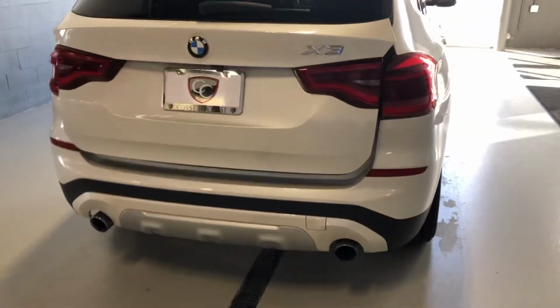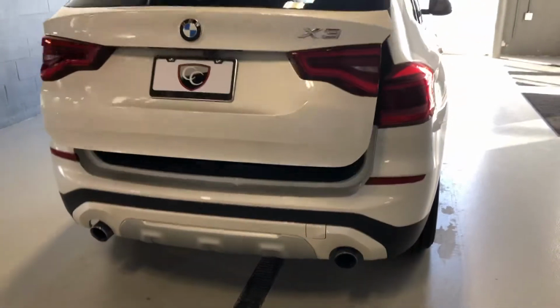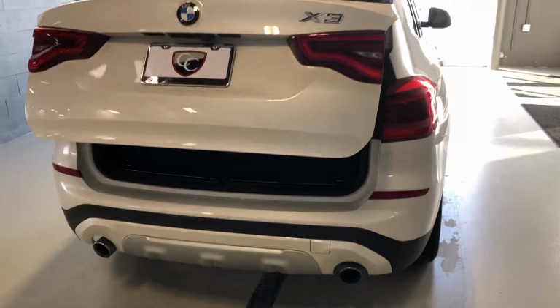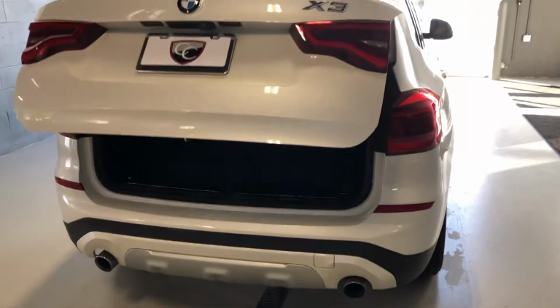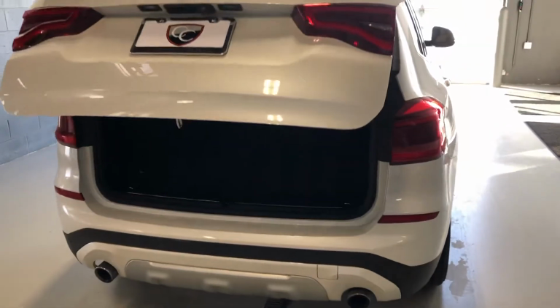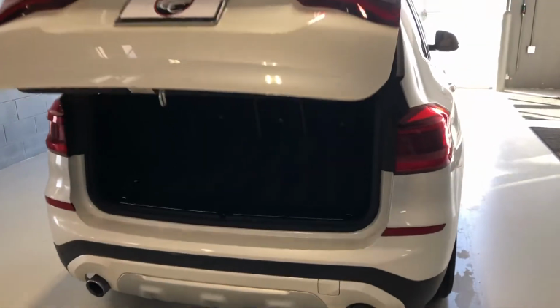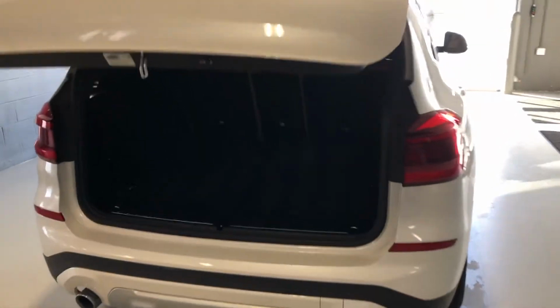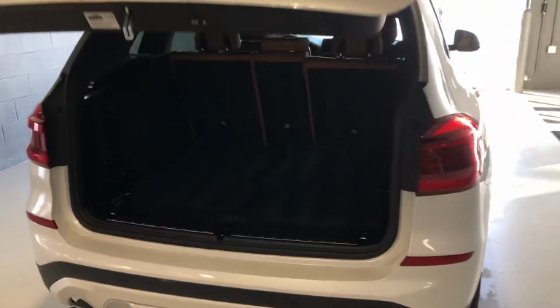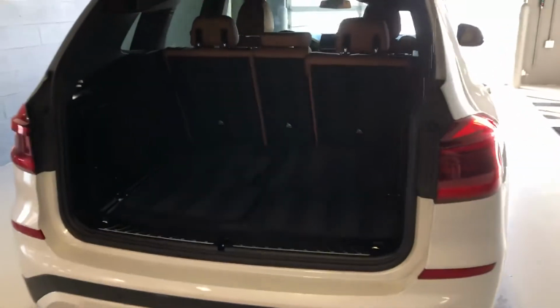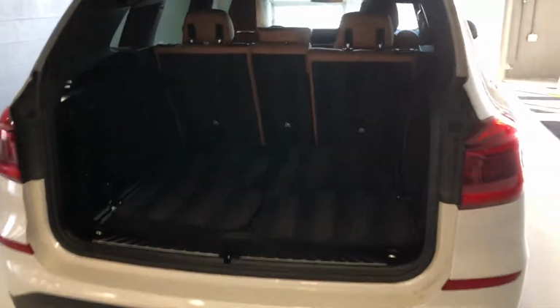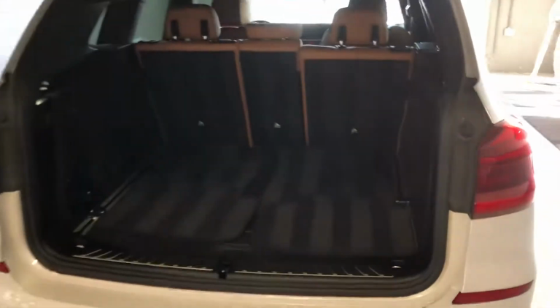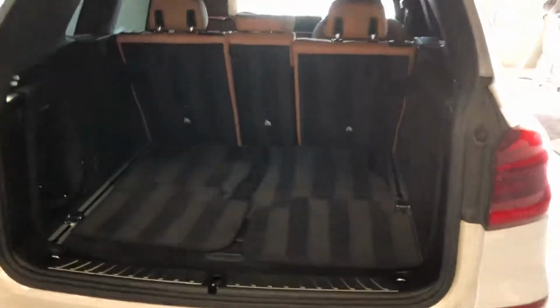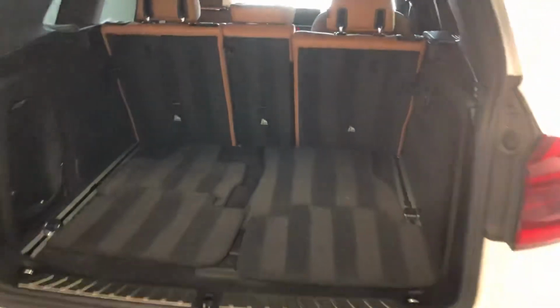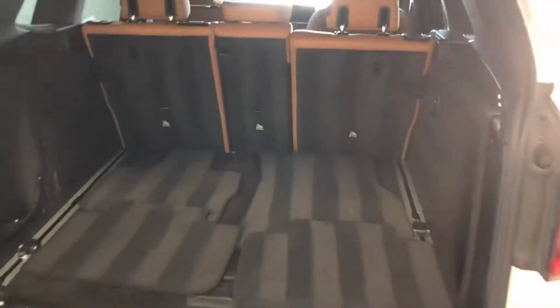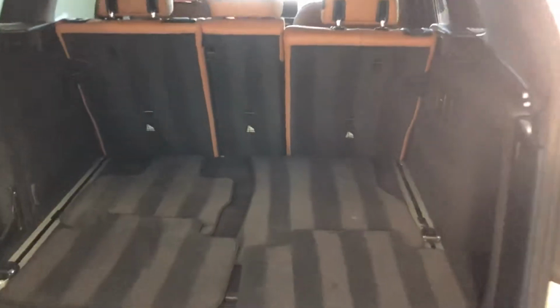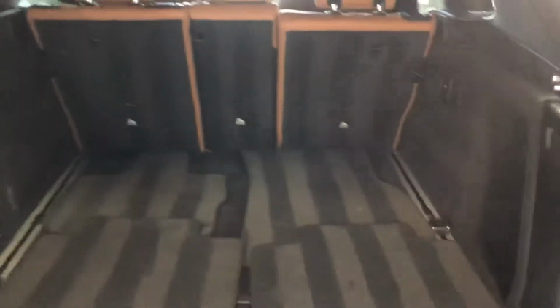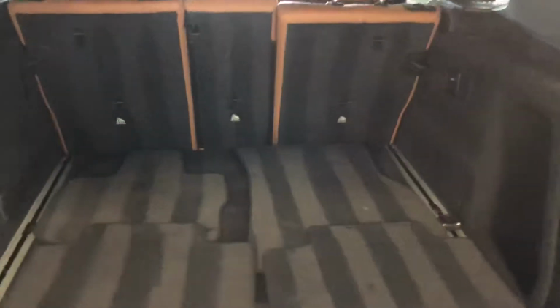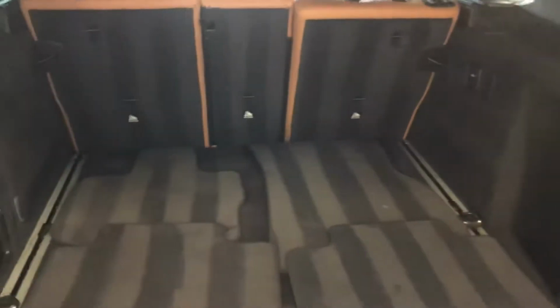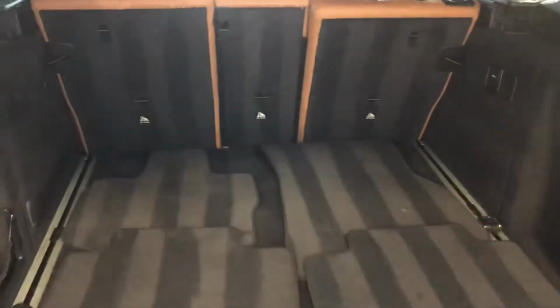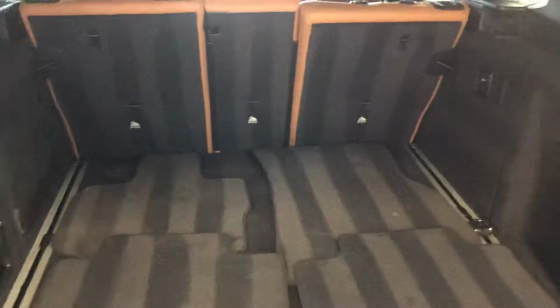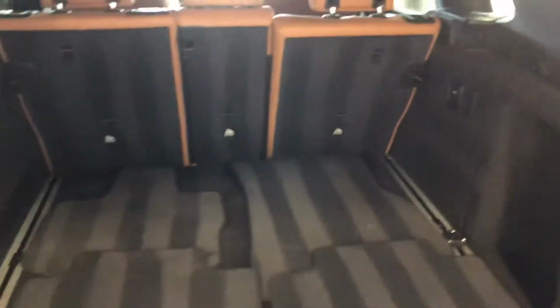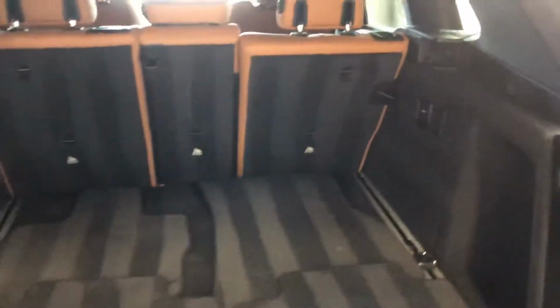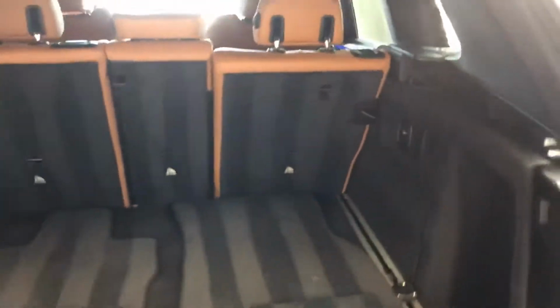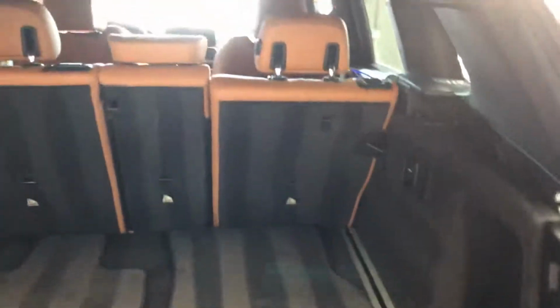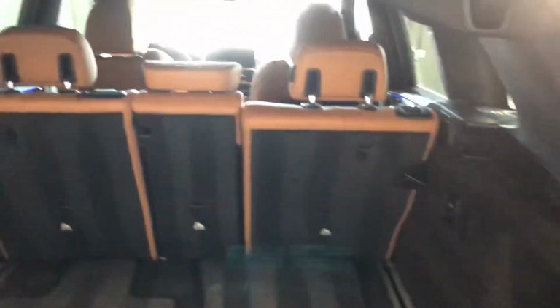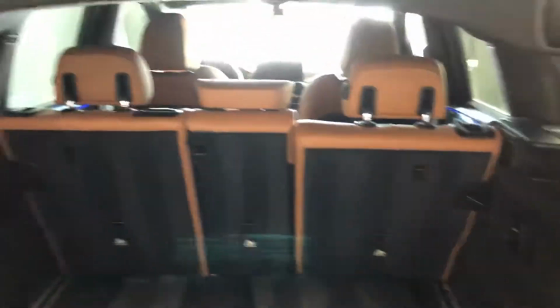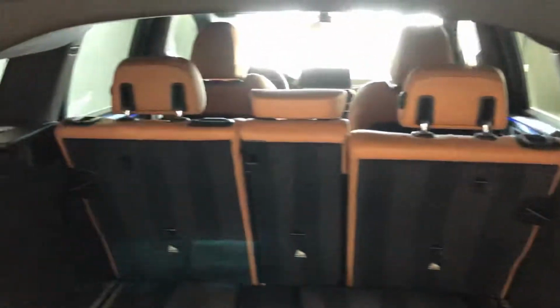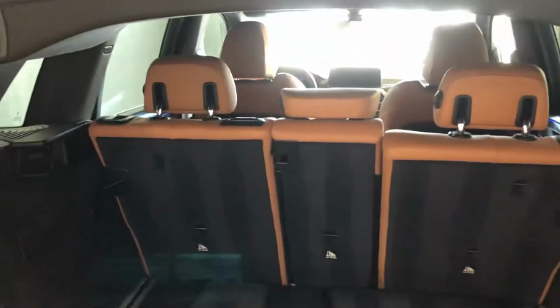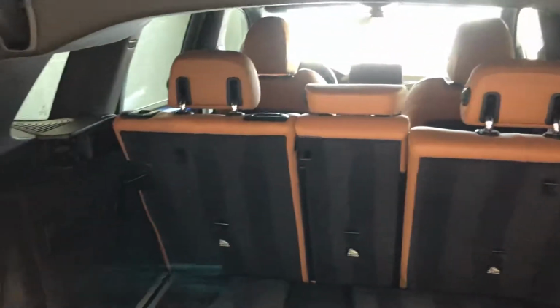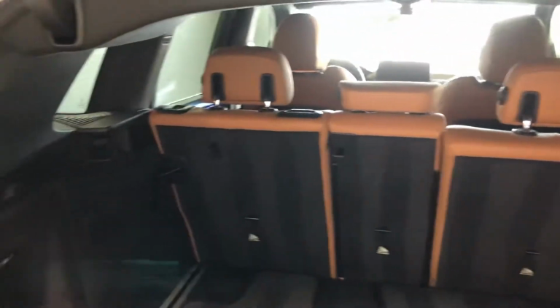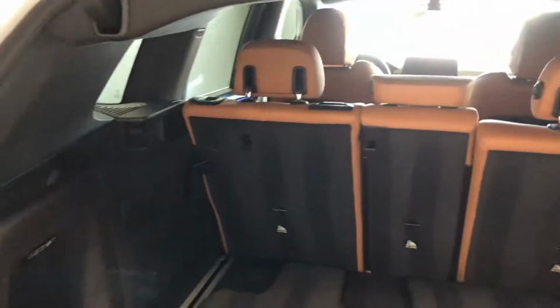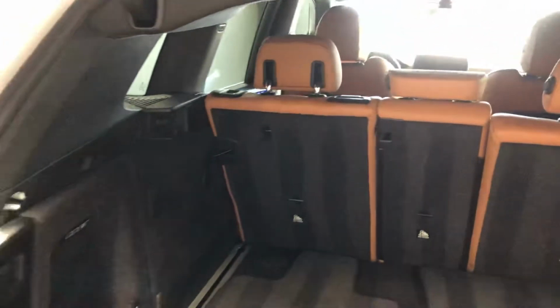Got the automatic lifting gate with your key fob. Great storage capacity in the X3 — I think best-in-class for the mid-size SUVs.